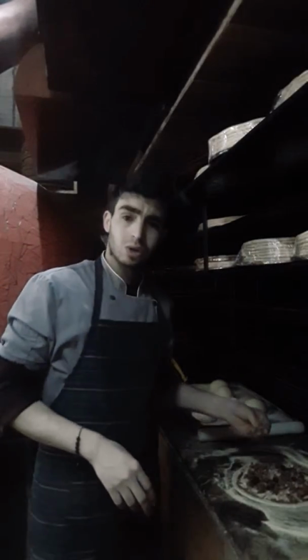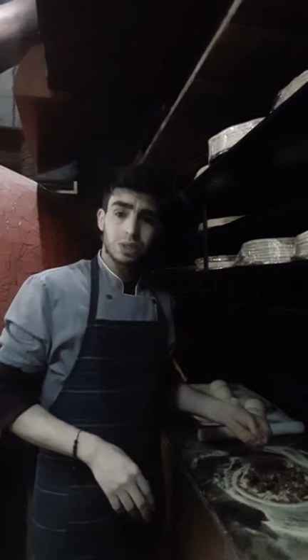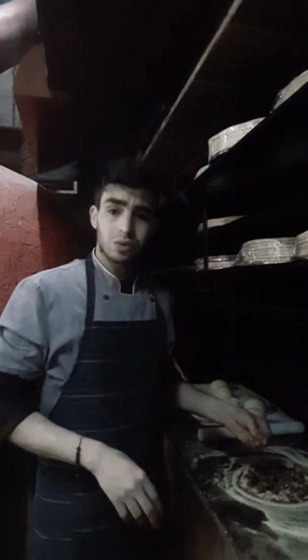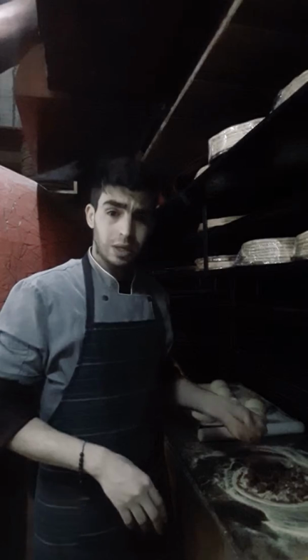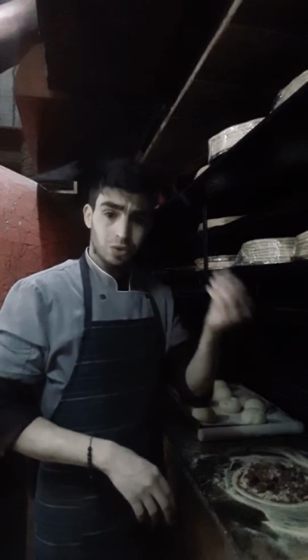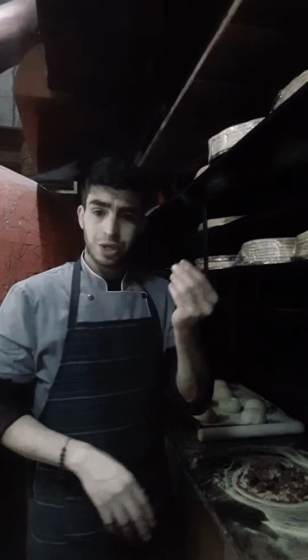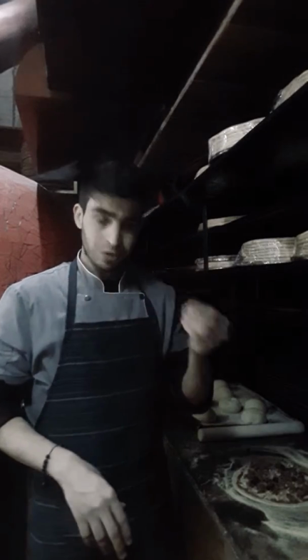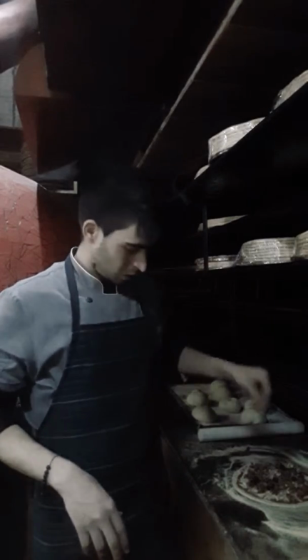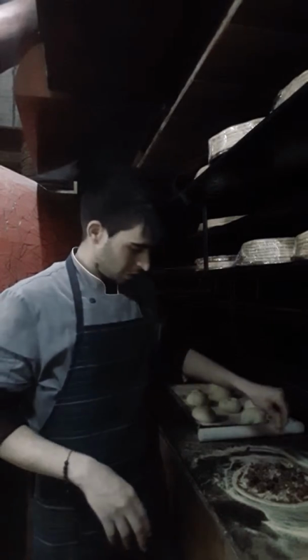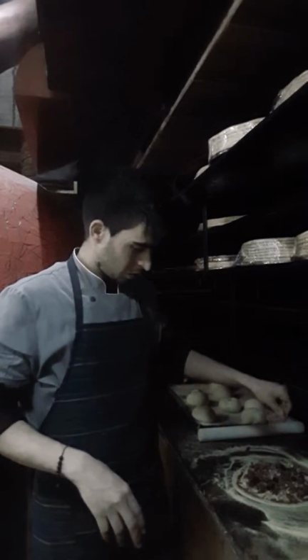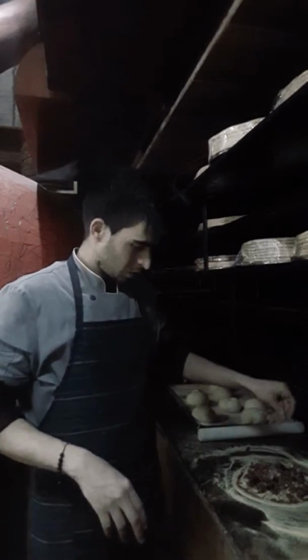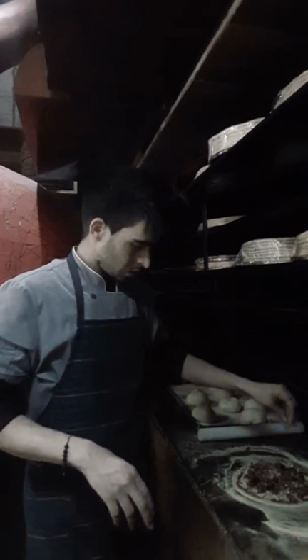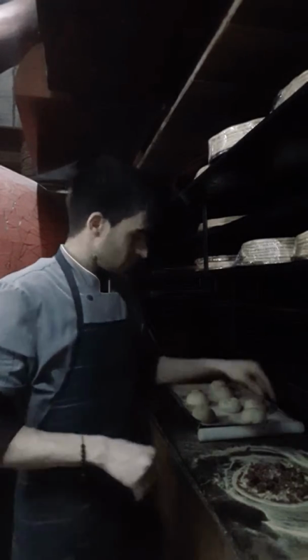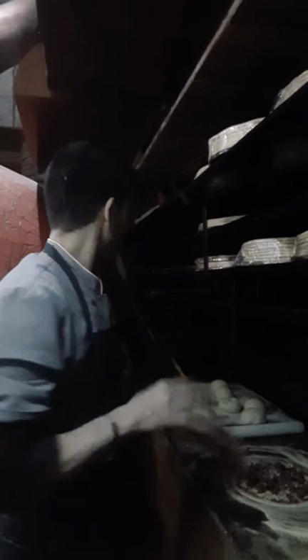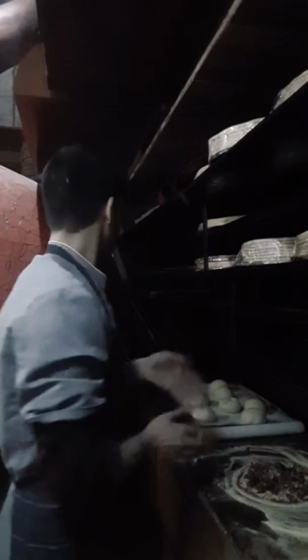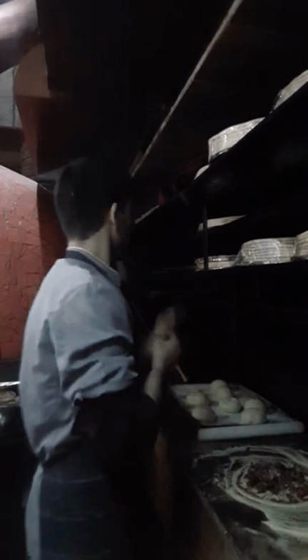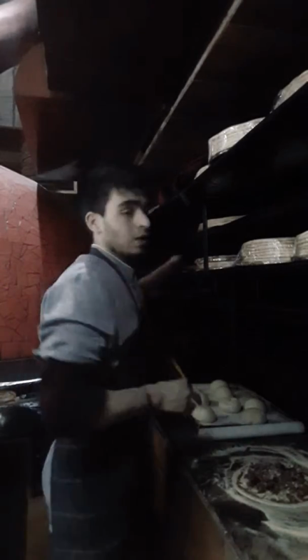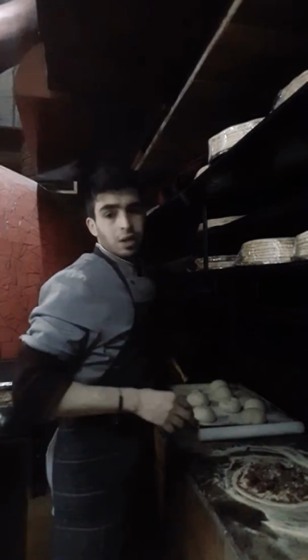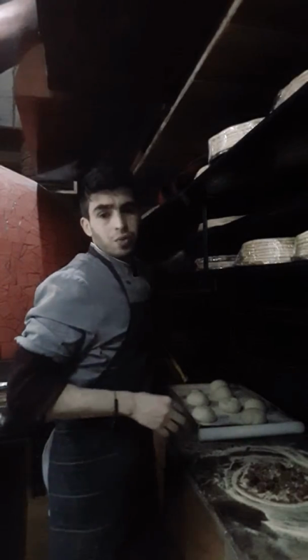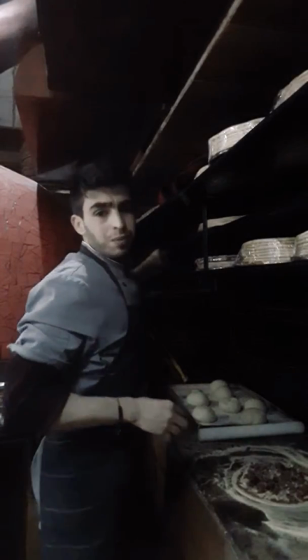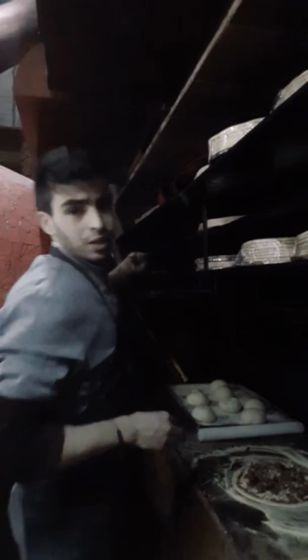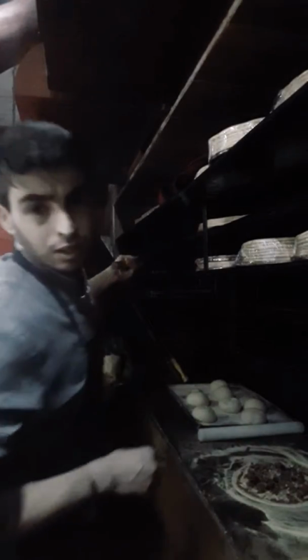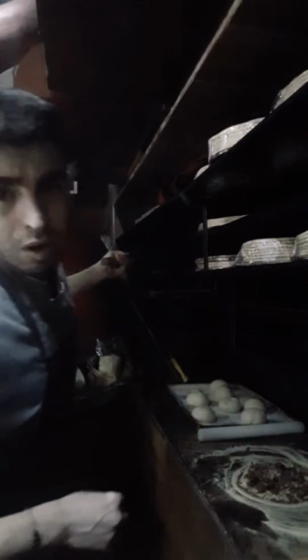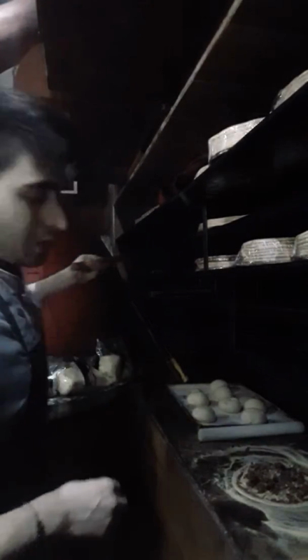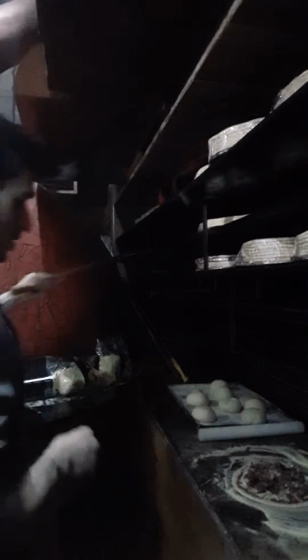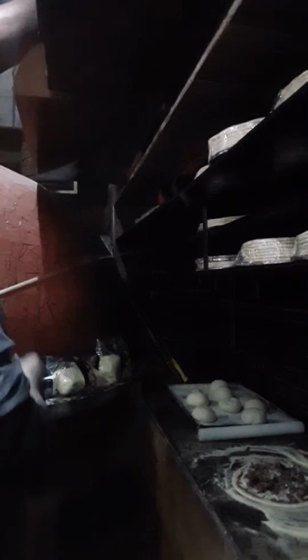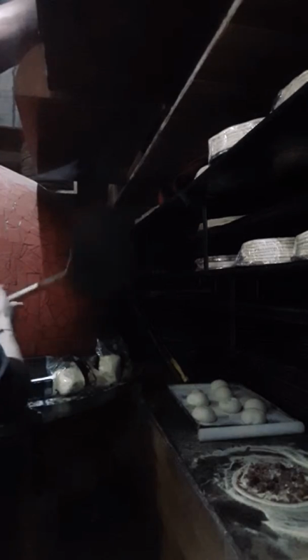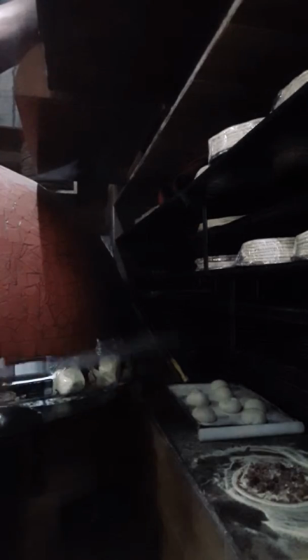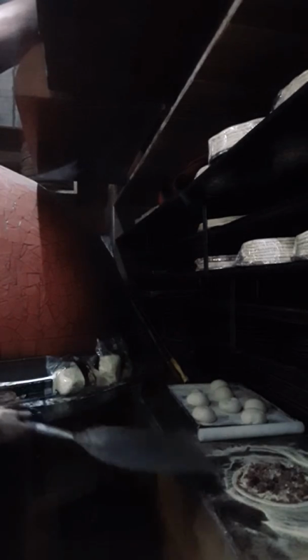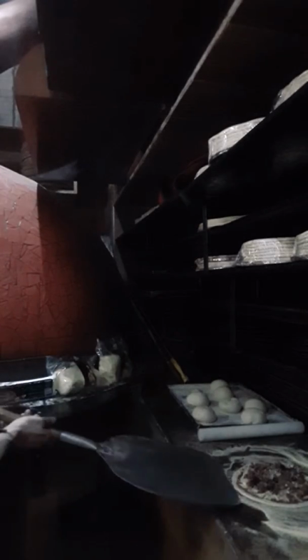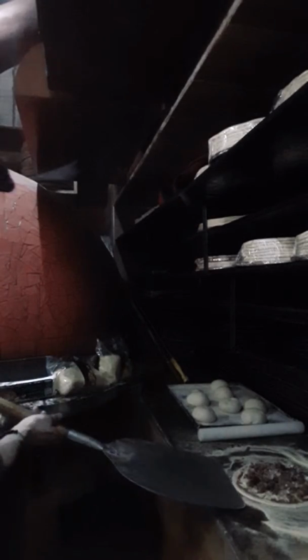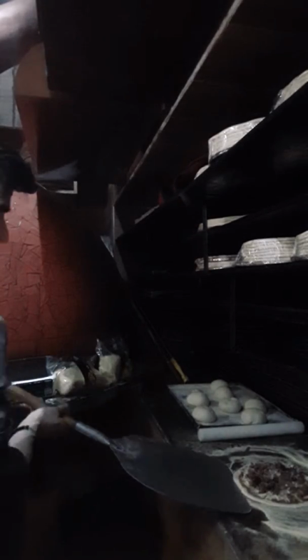Salty tuna. Look at that. Let's make it in the oven. Look at this.